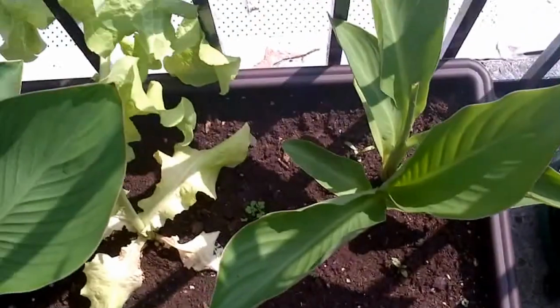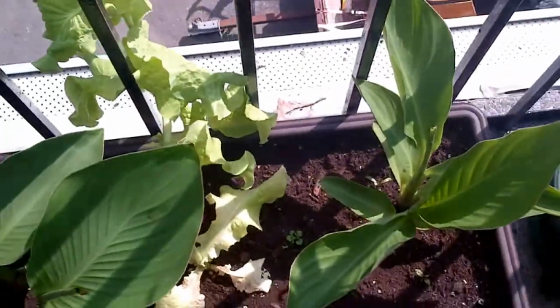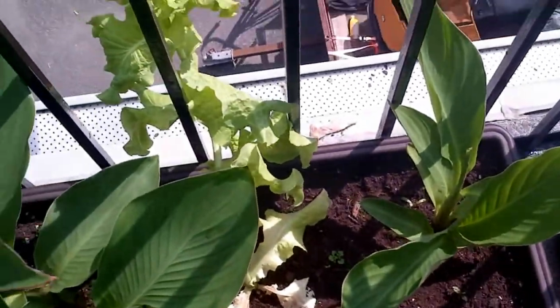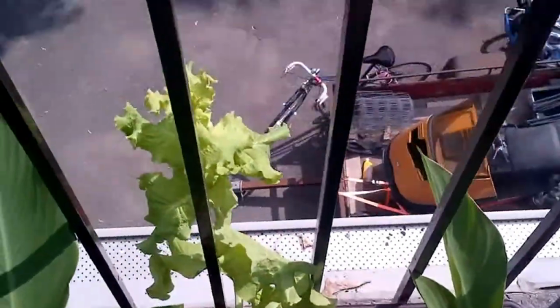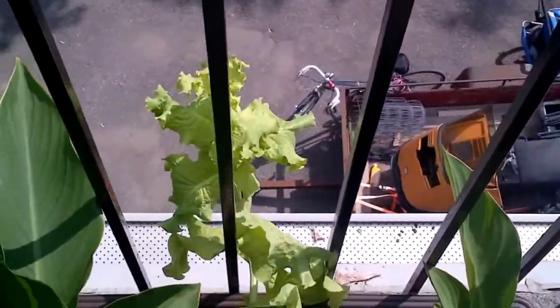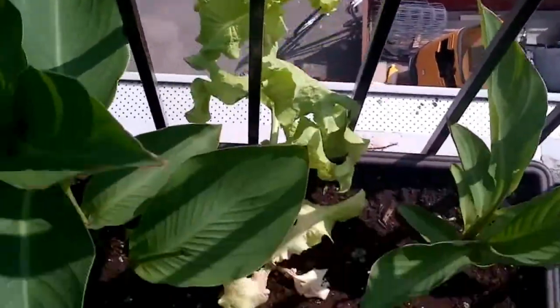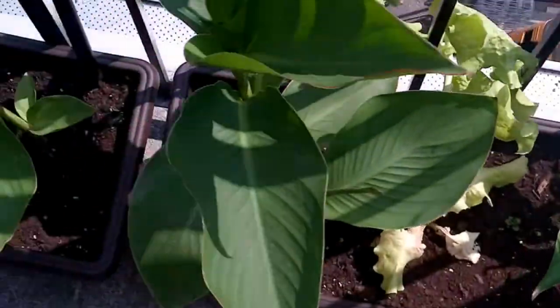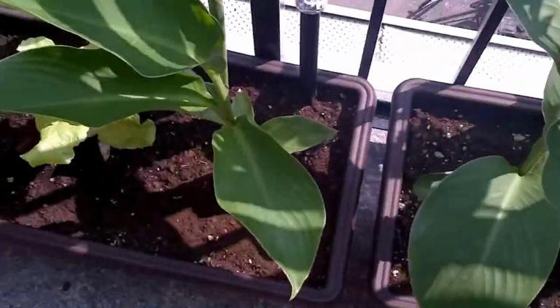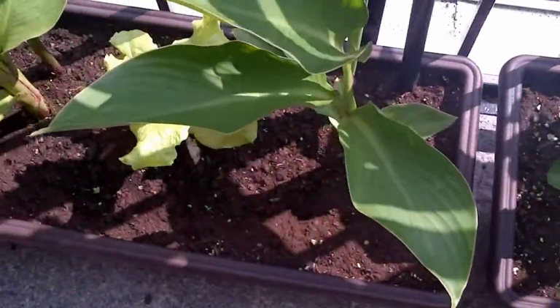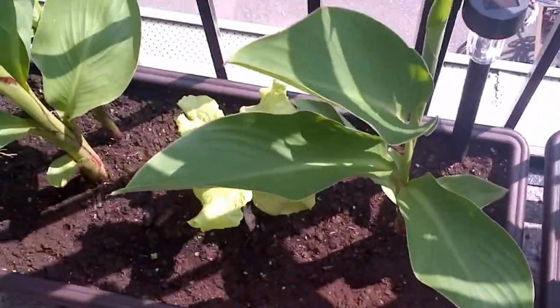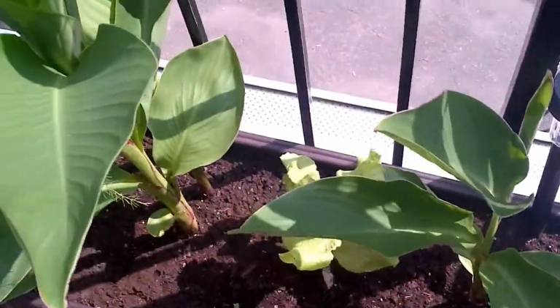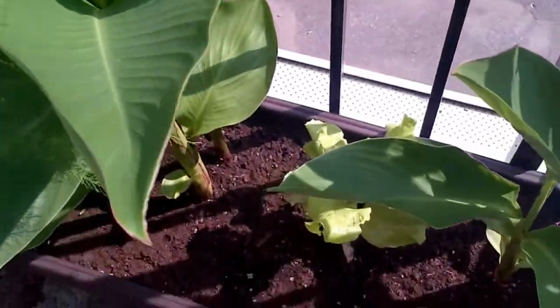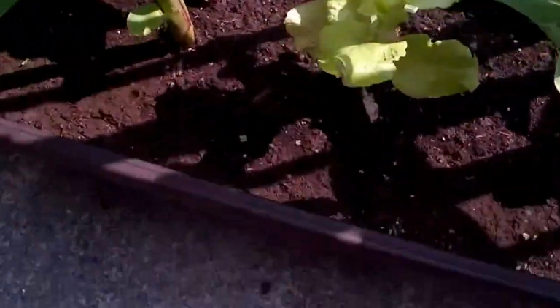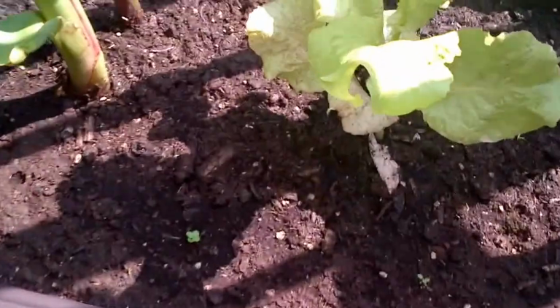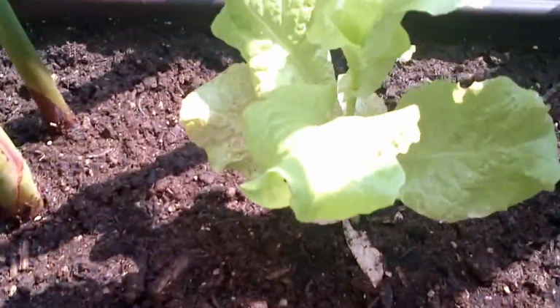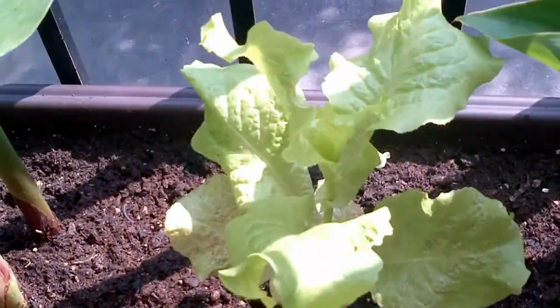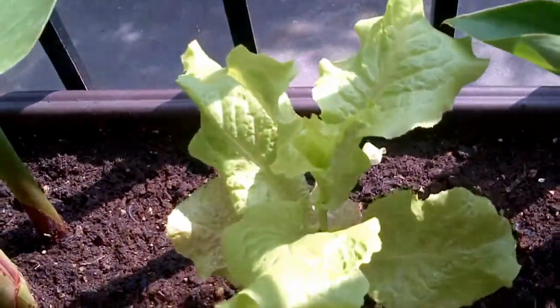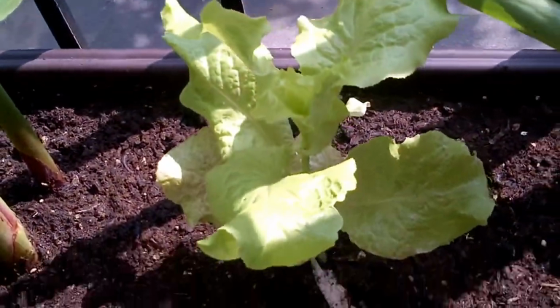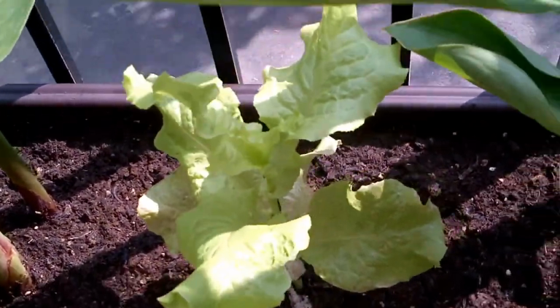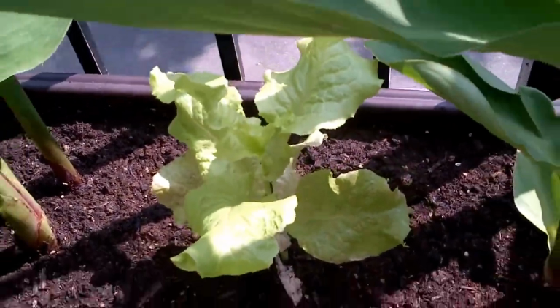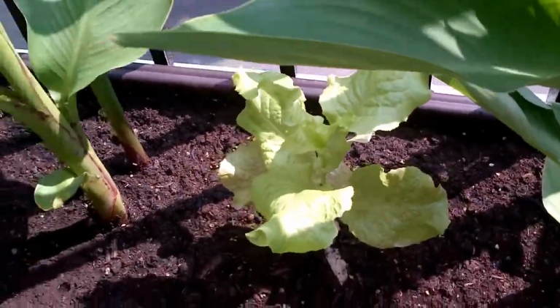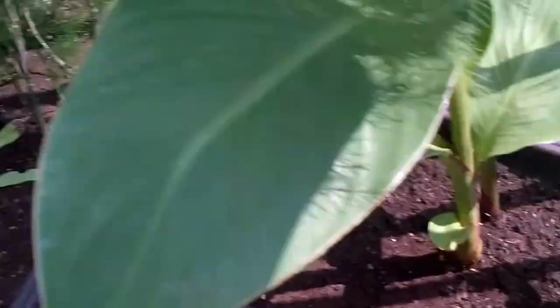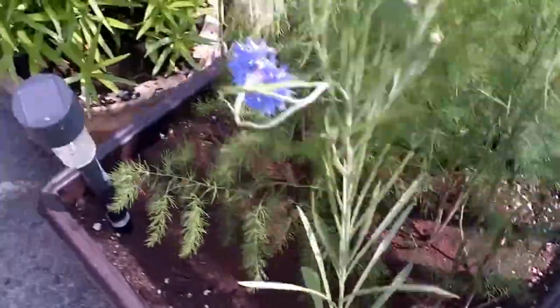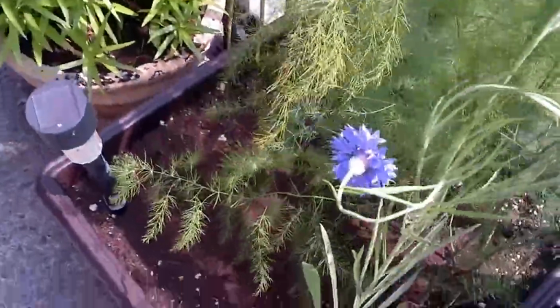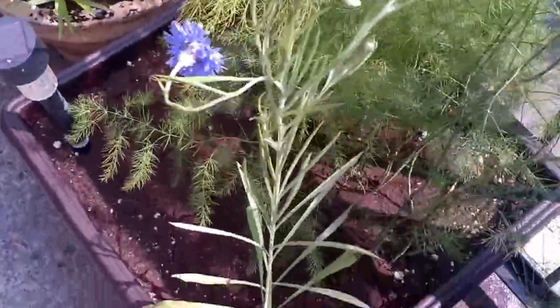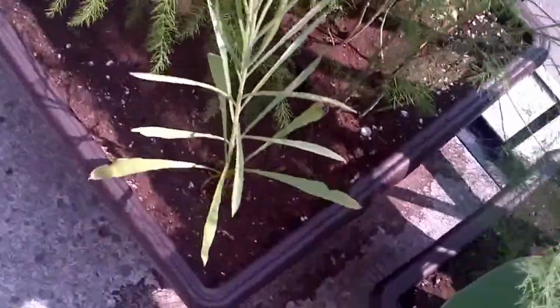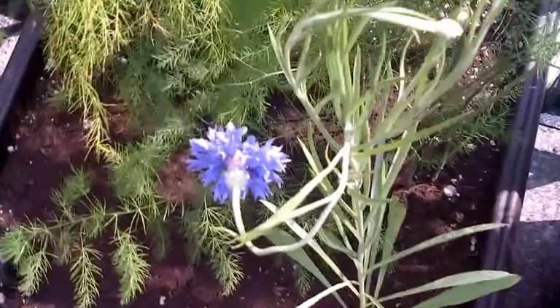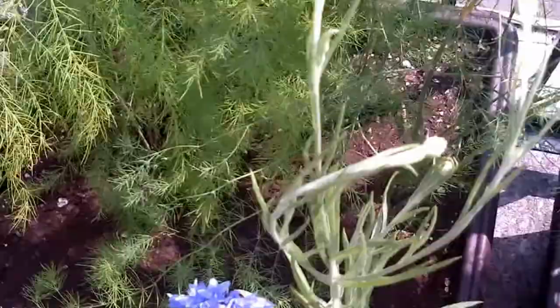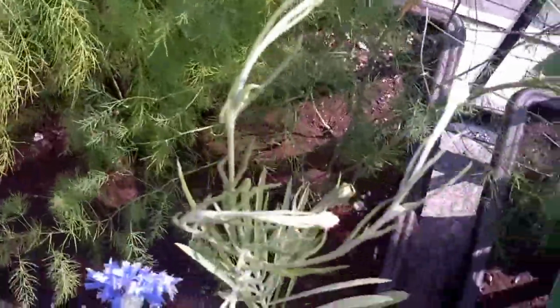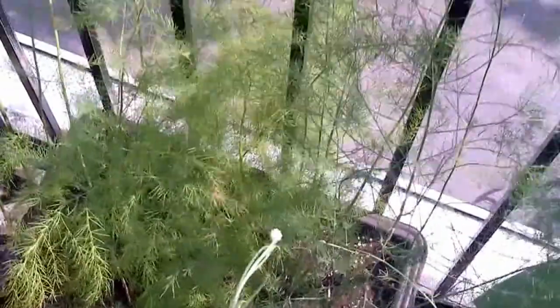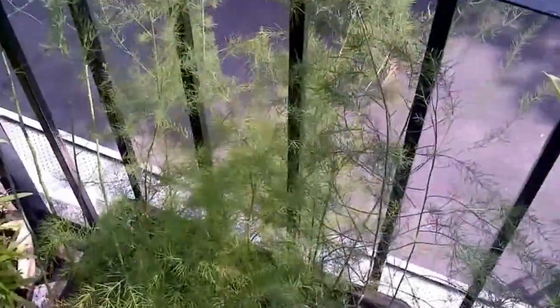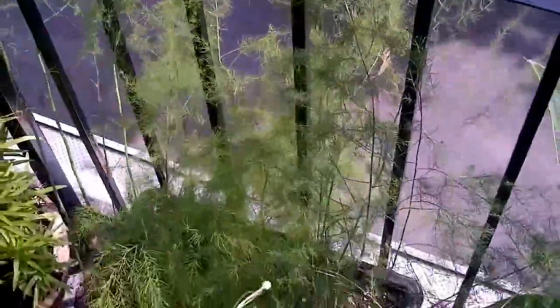We've got the canna lilies. More lettuce doing well. Little lettuce, same age as the other lettuce, not doing so well. Got a cornflower already blooming here, with the asparagus.